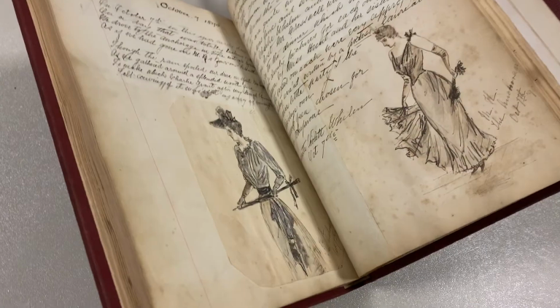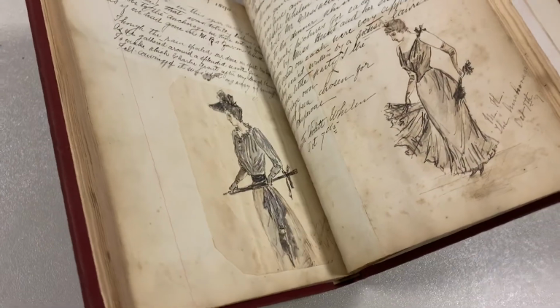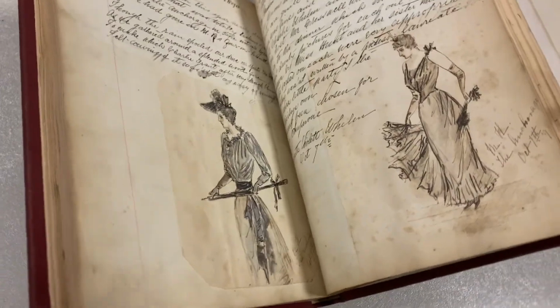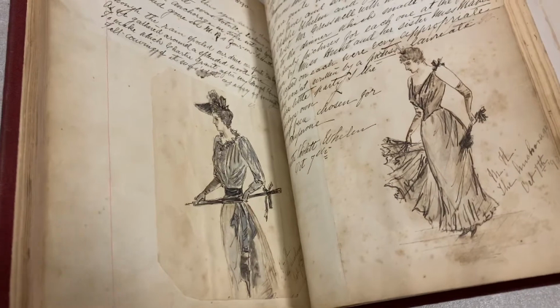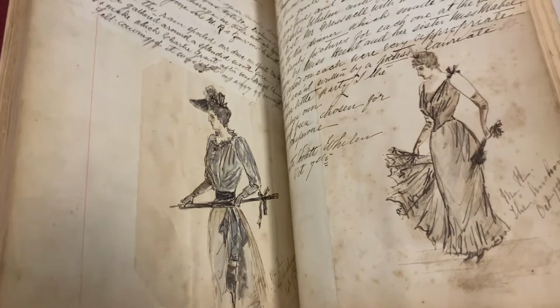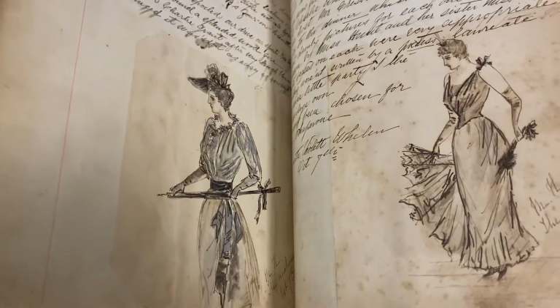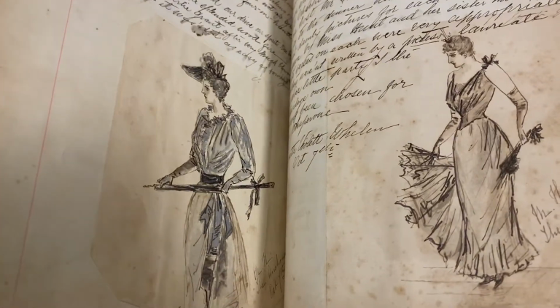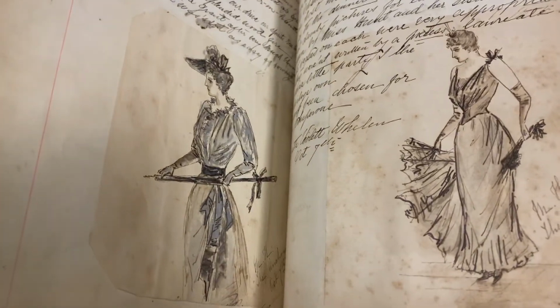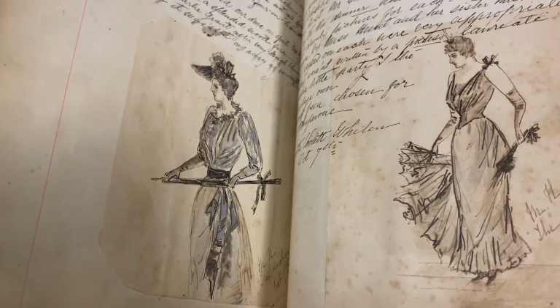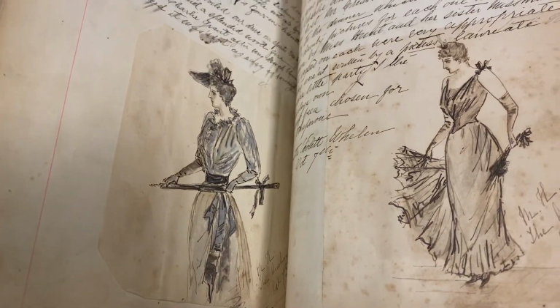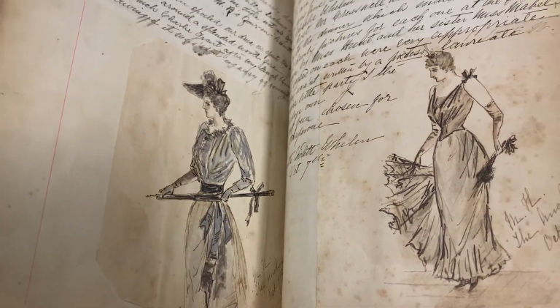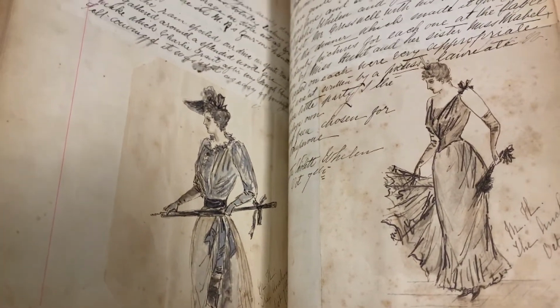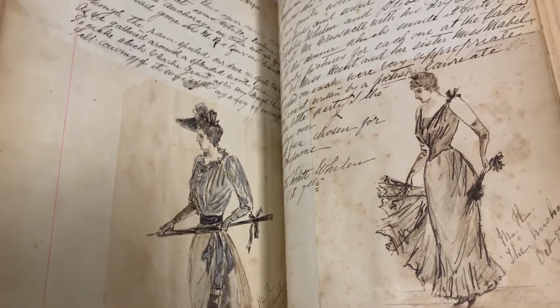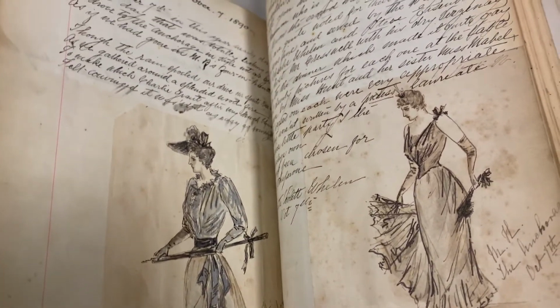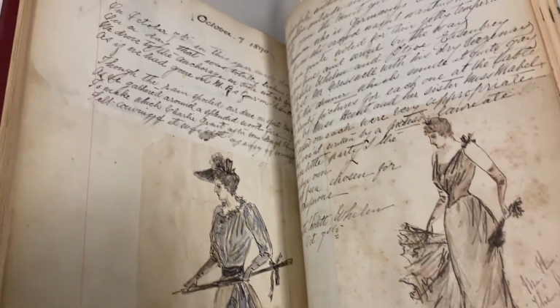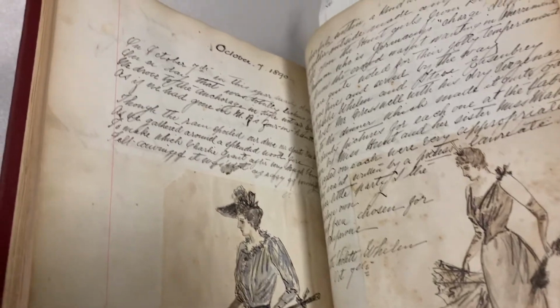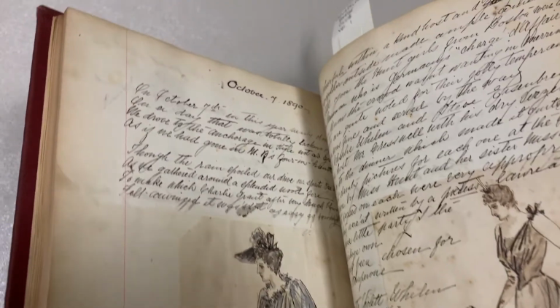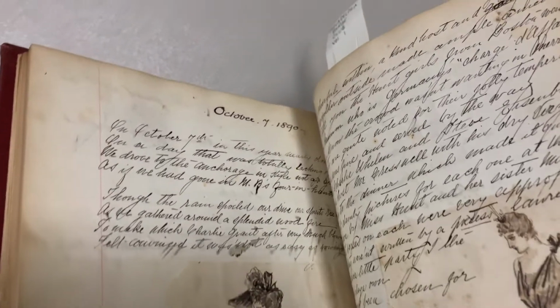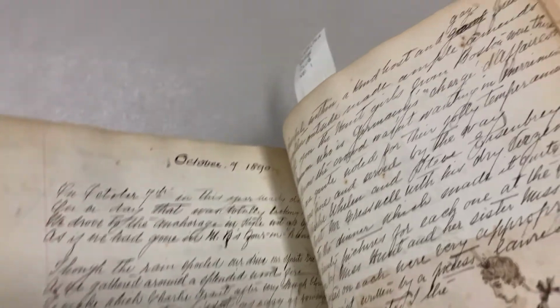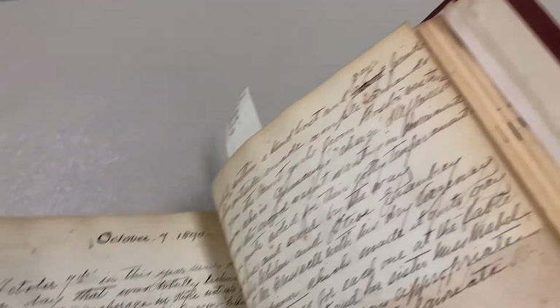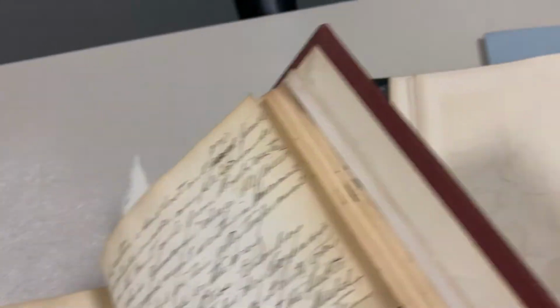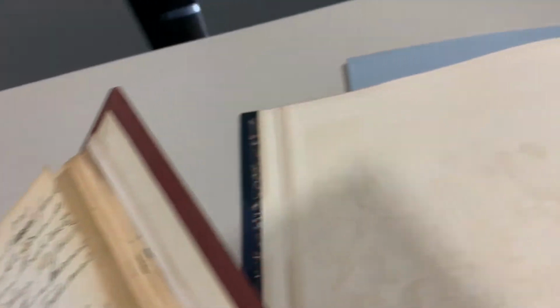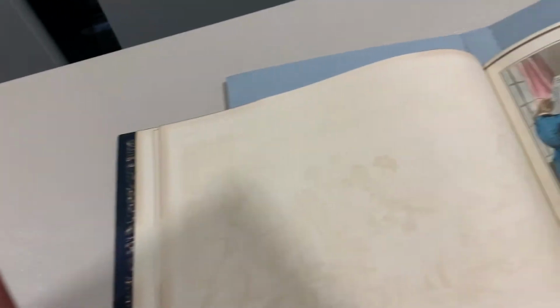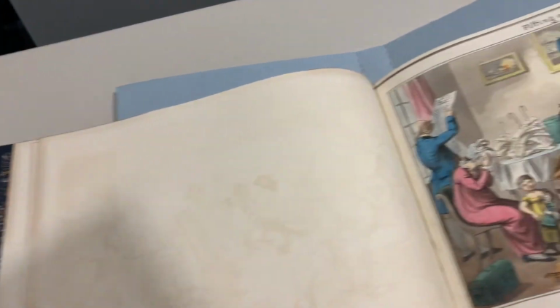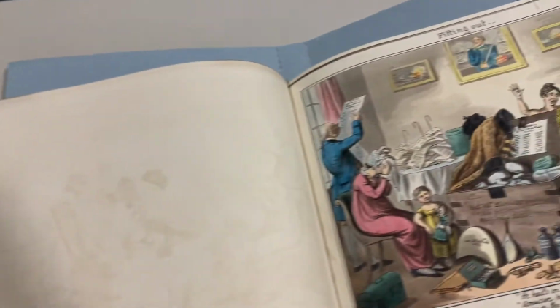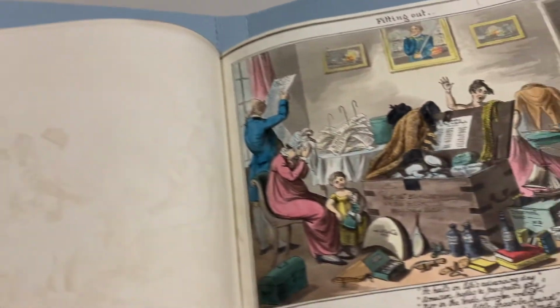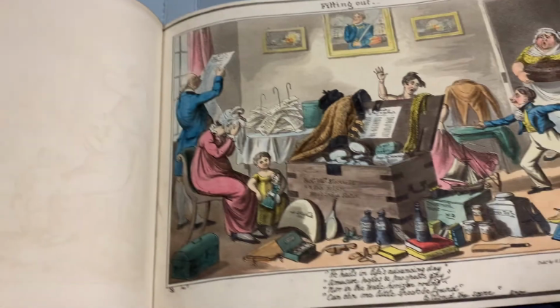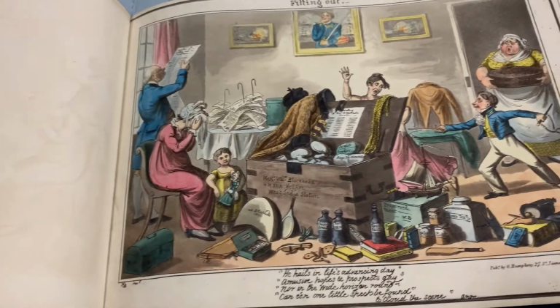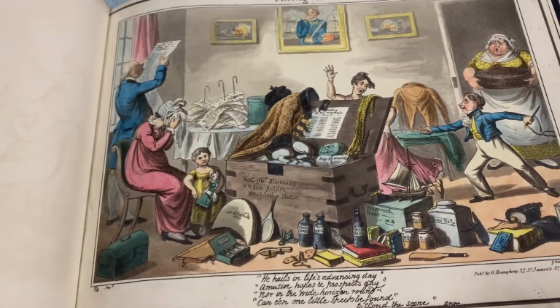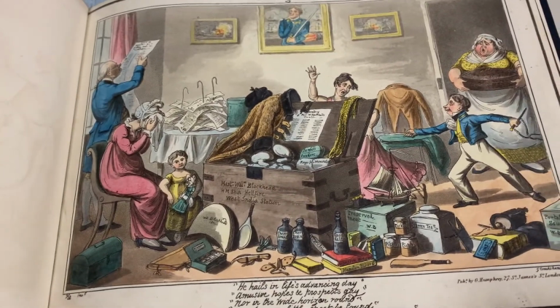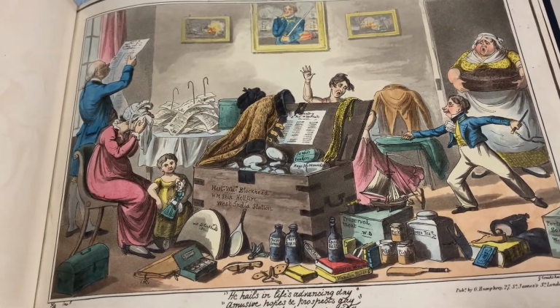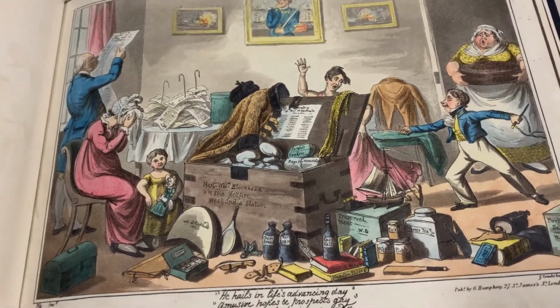Some of our rare books are really beautiful. Here are some sketches from October 7th, 1890, and here is a fitting out from George Crookshank.